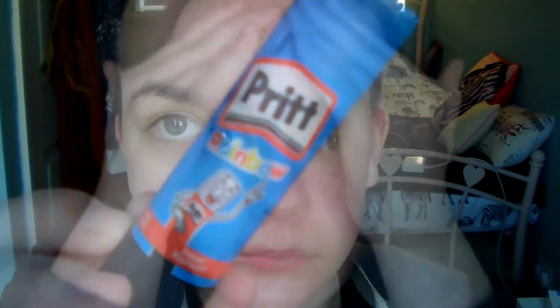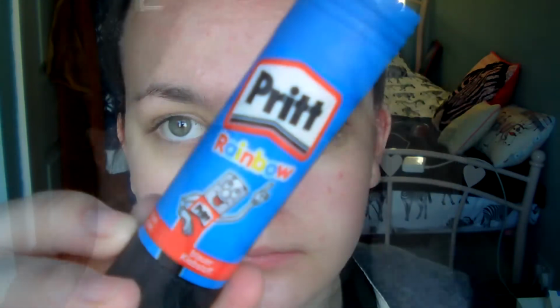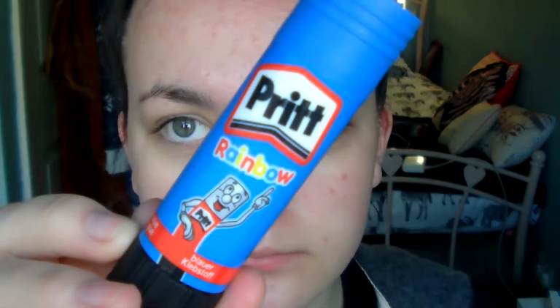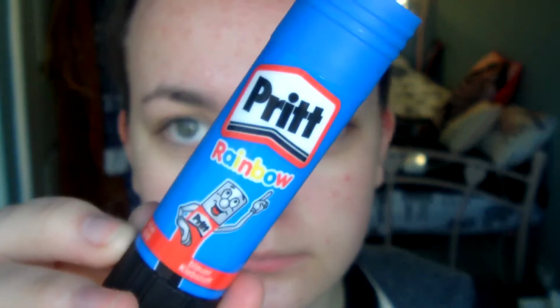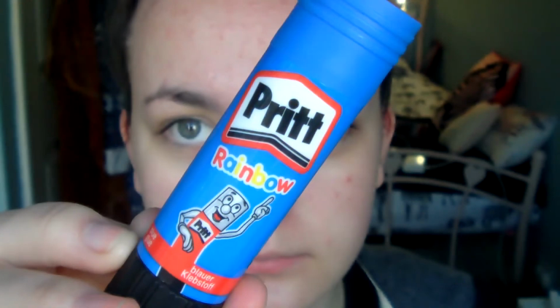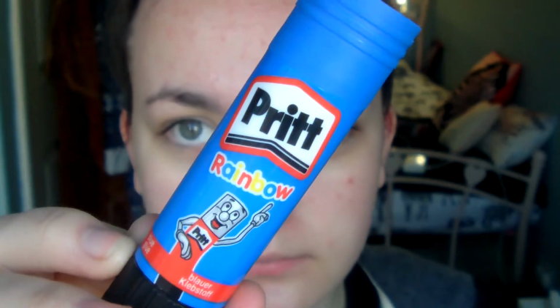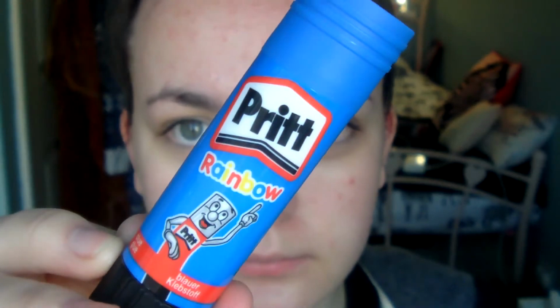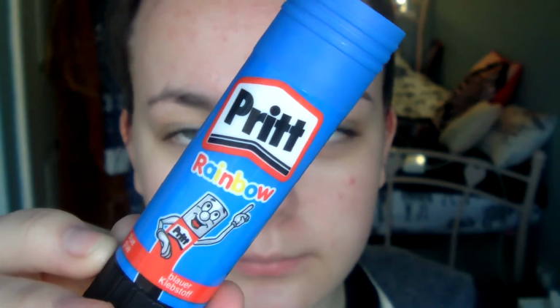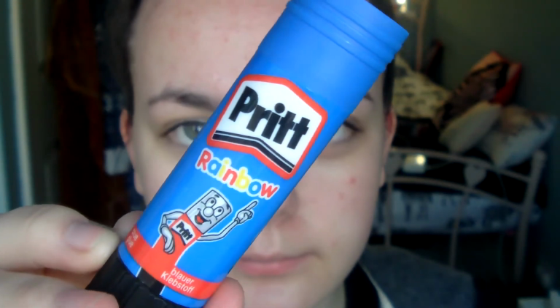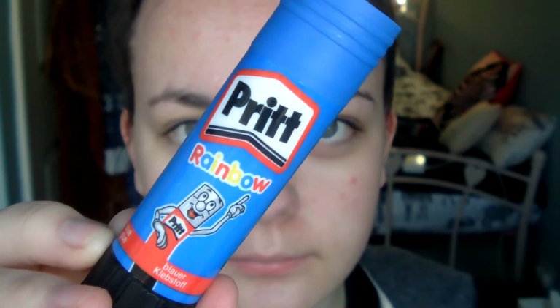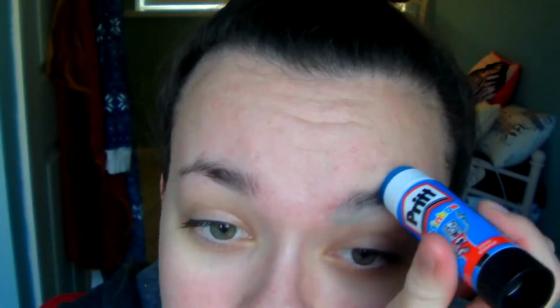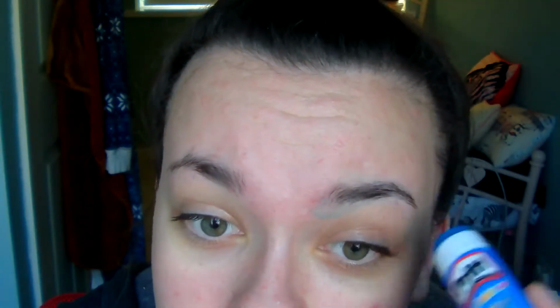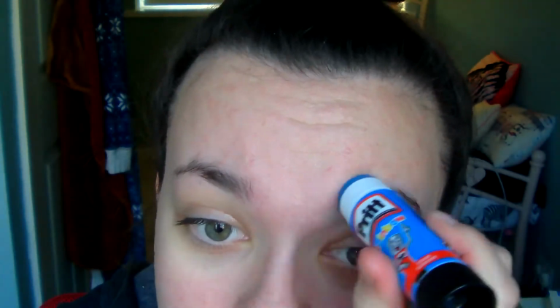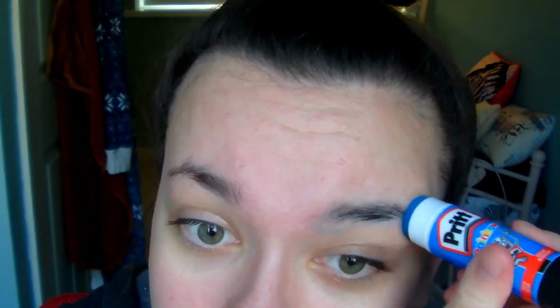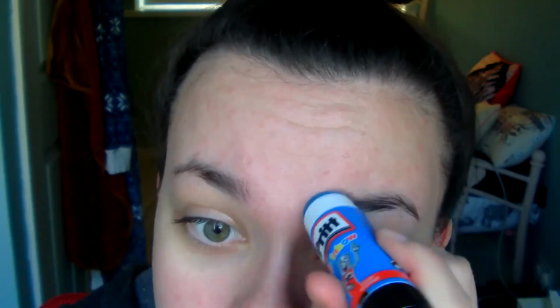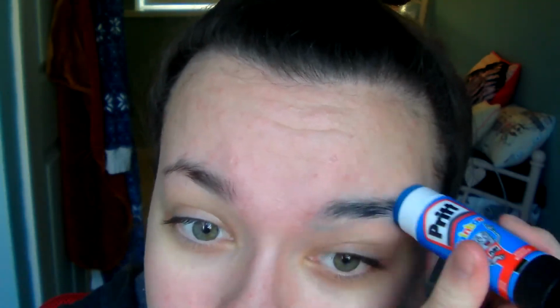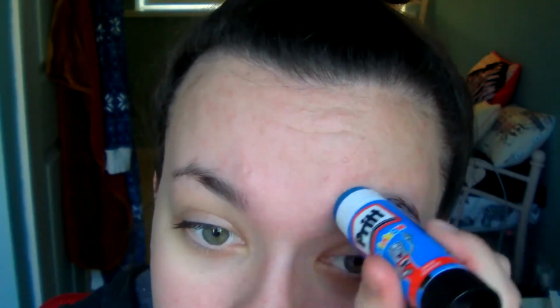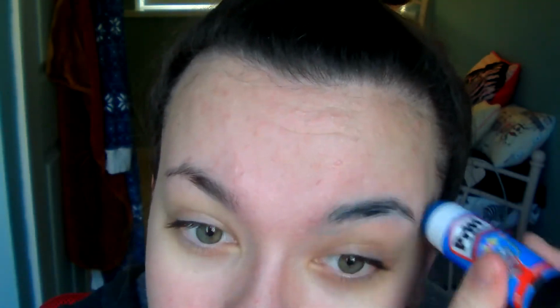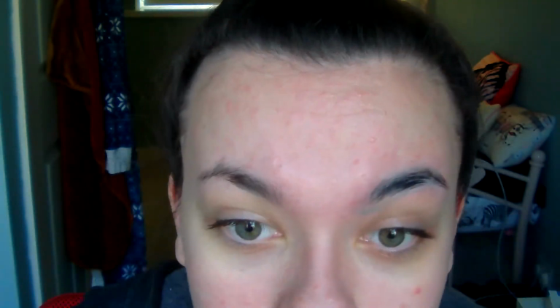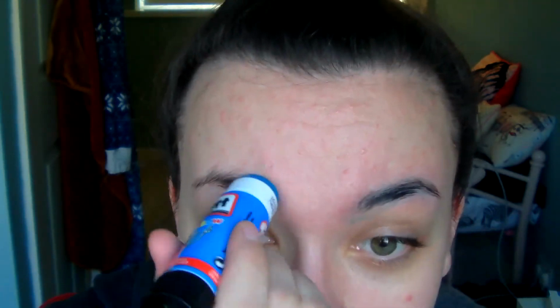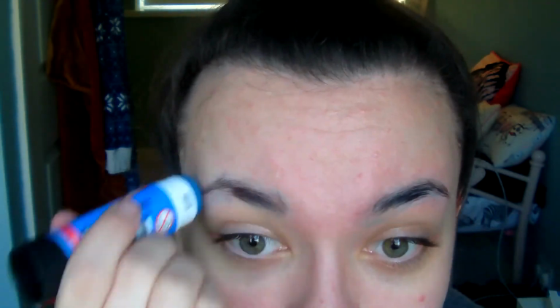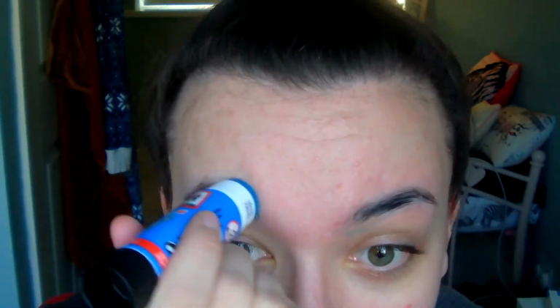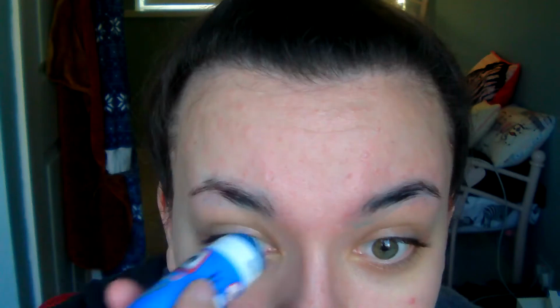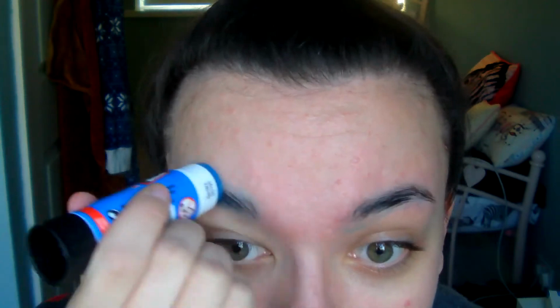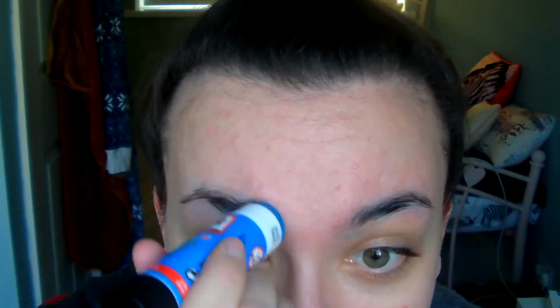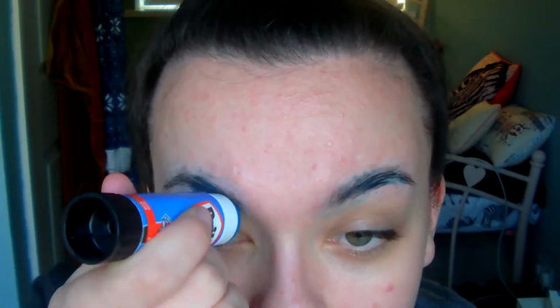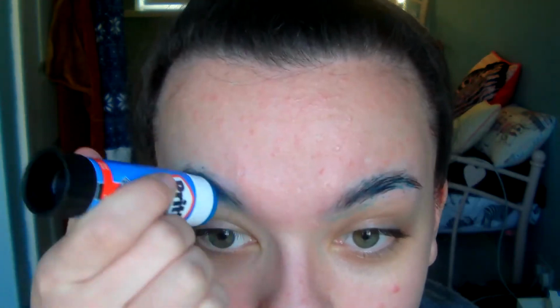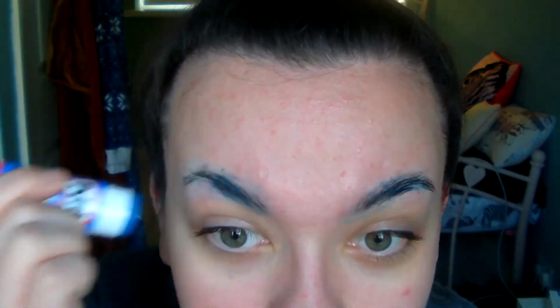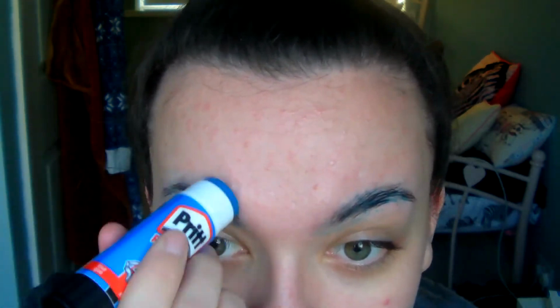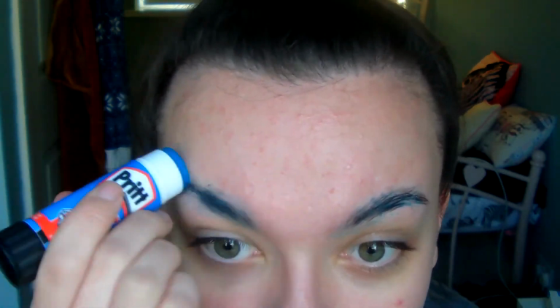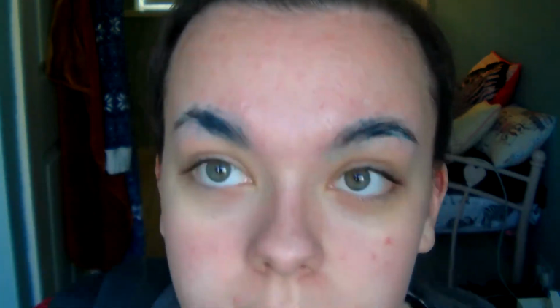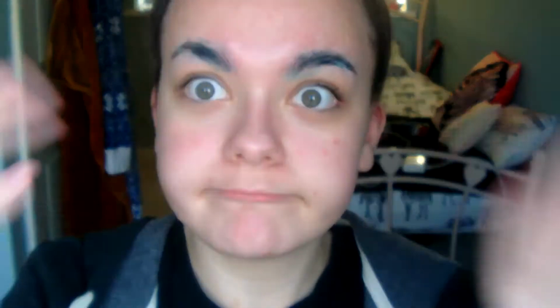Okay so we'll now take a glue stick — I'm using a Pritt stick and yes this is in blue but it does not matter. So what you're going to have to do is just put this all over your eyebrows and just let them dry.